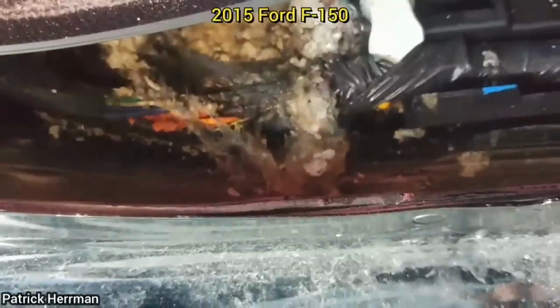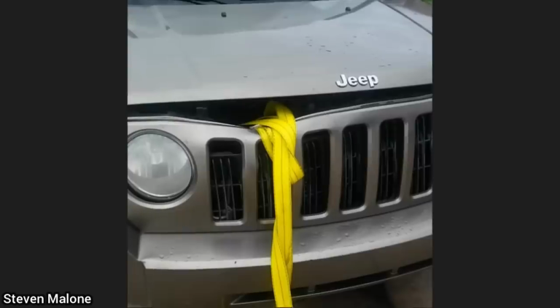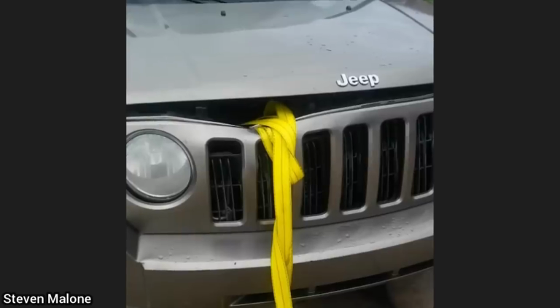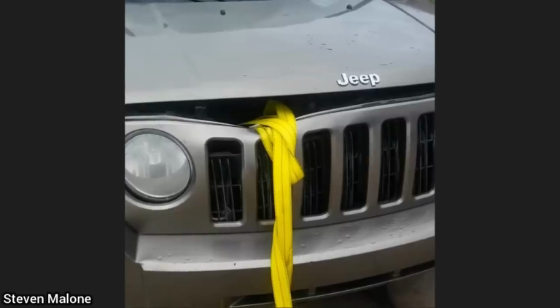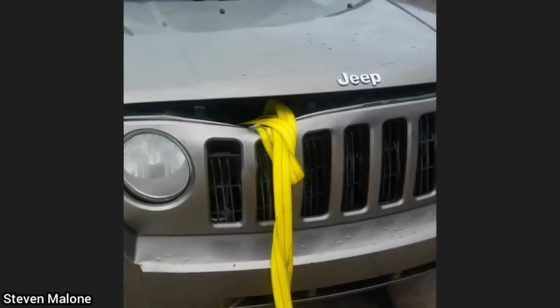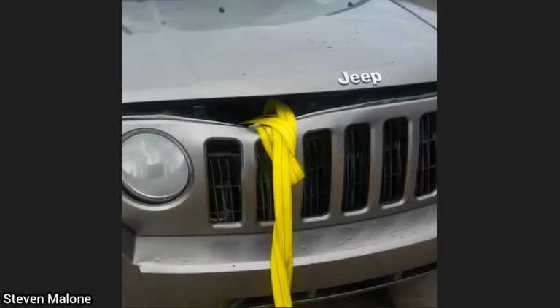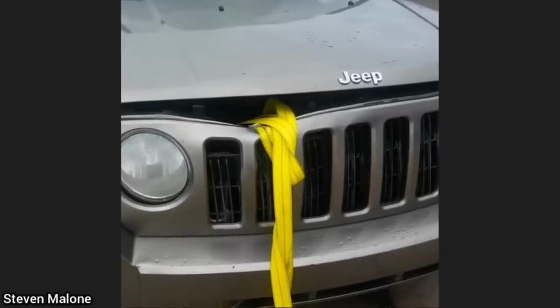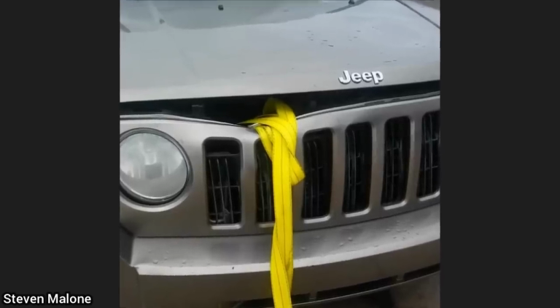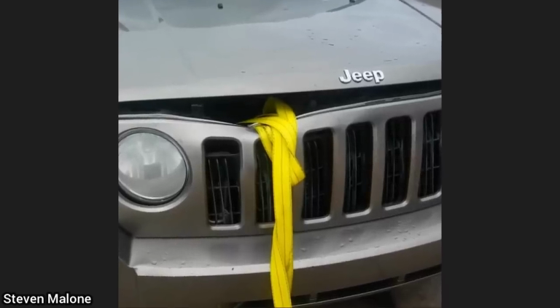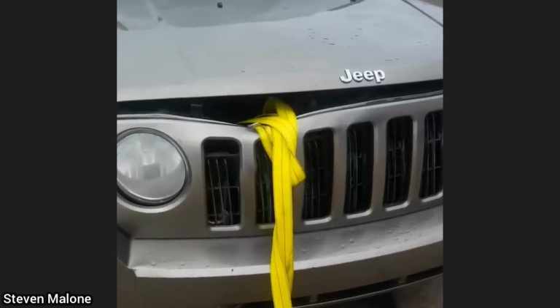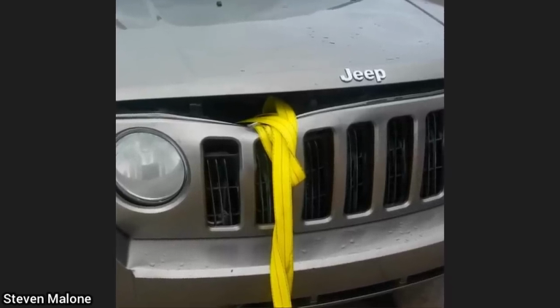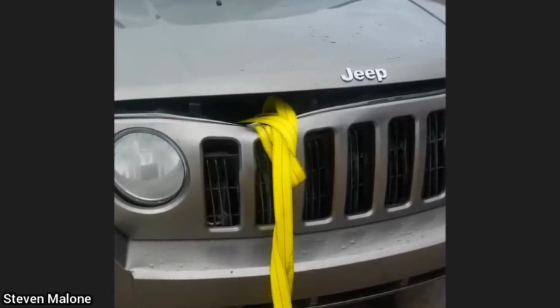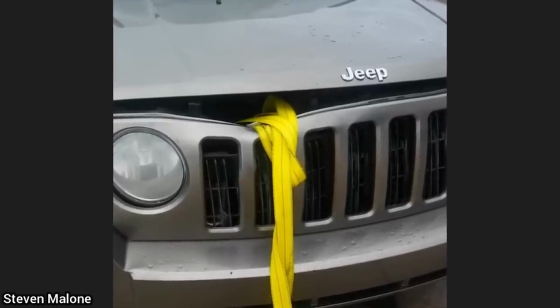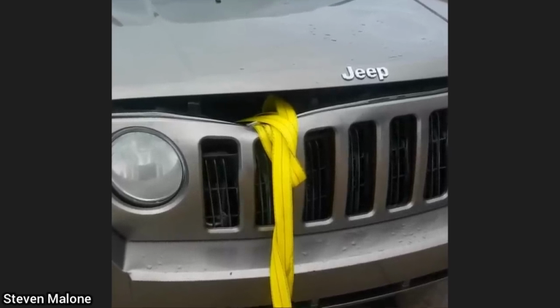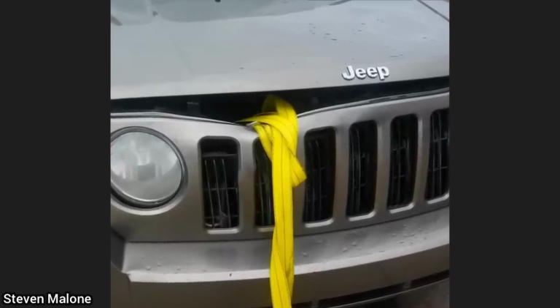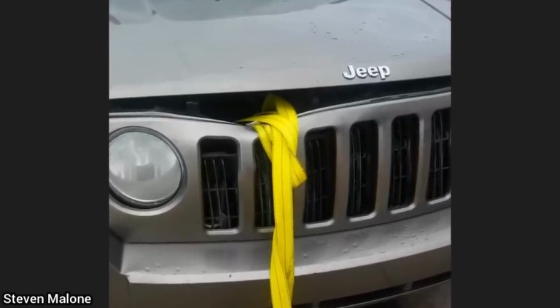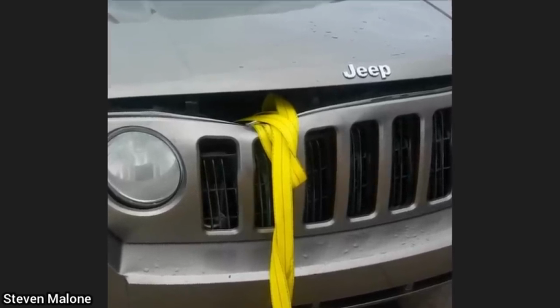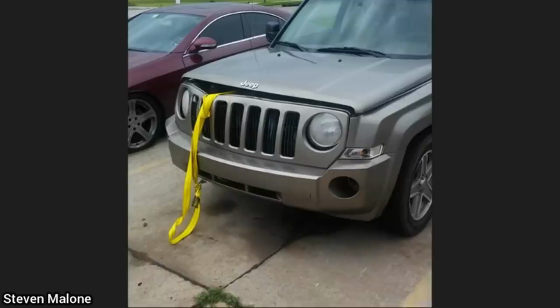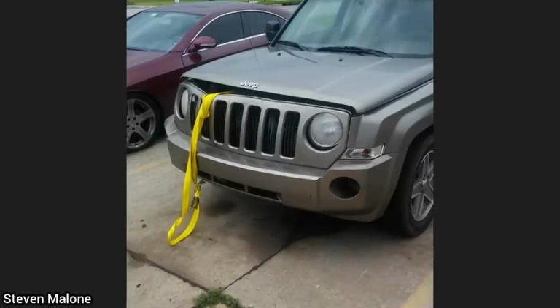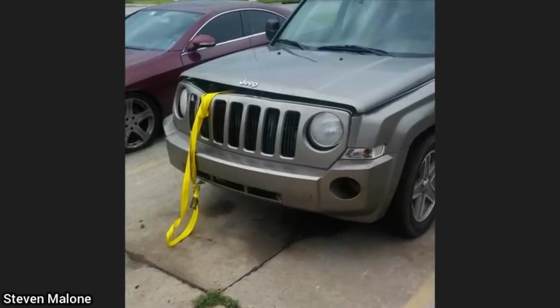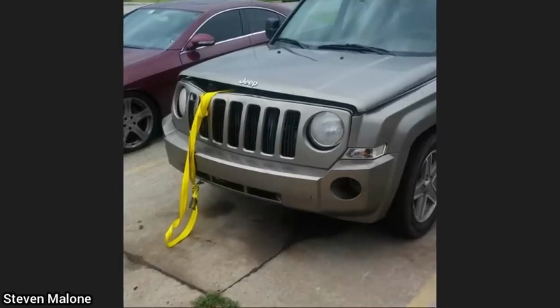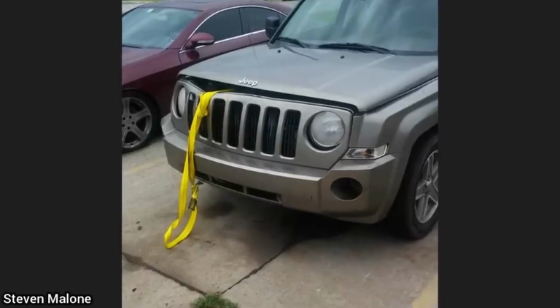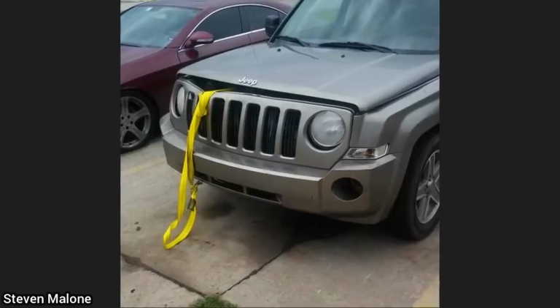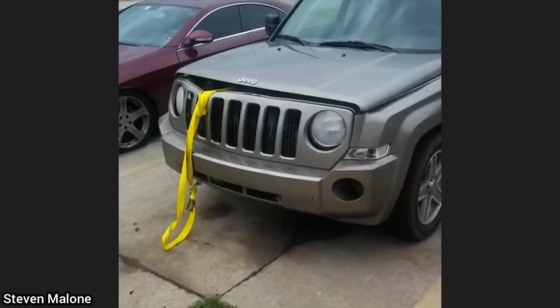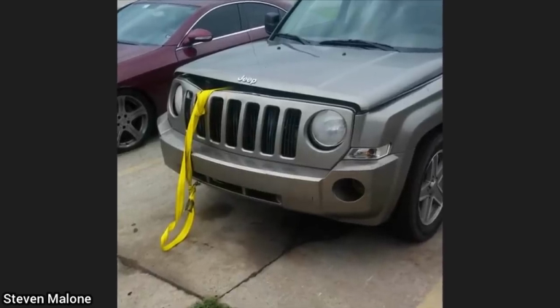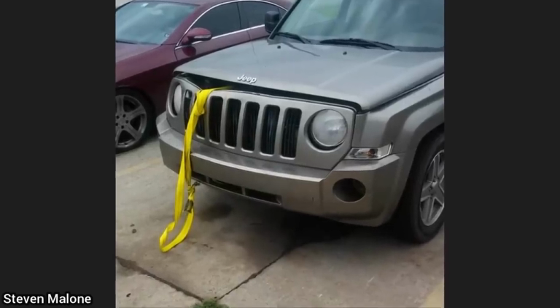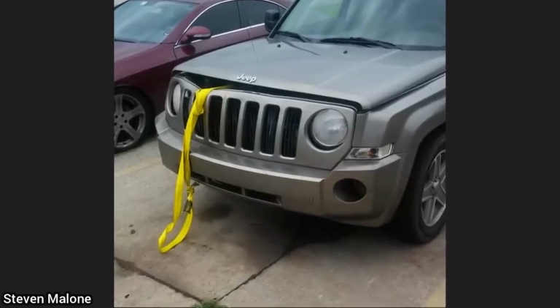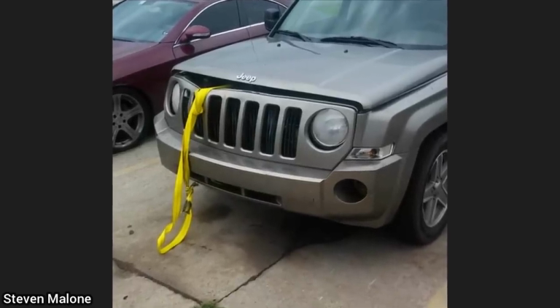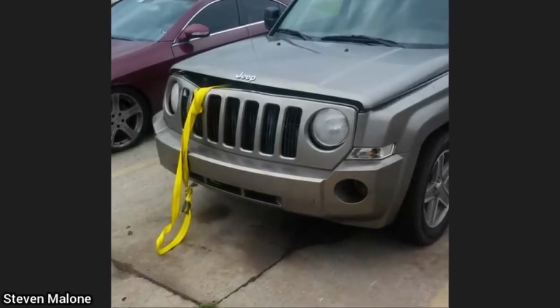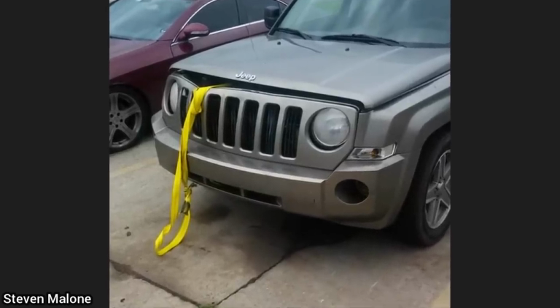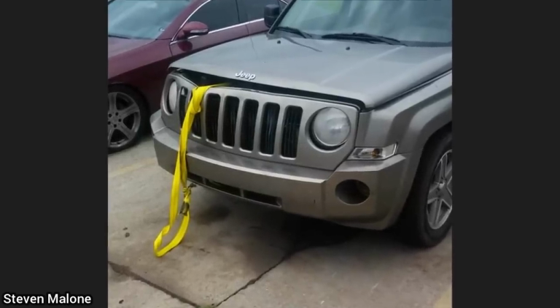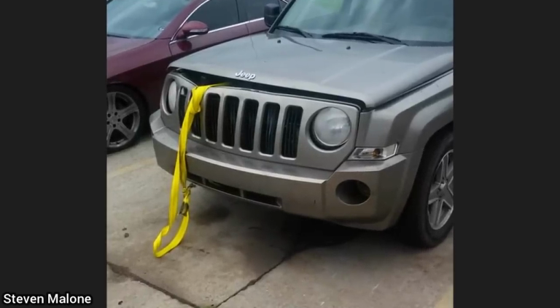A customer decided to tow his Jeep to the shop using a strap as it needed a new battery. In doing so, the customer now needs a new grill, radiator, fan, and radiator support.